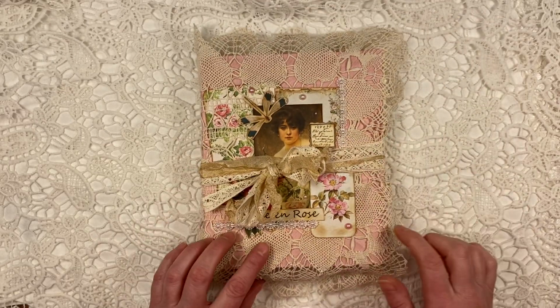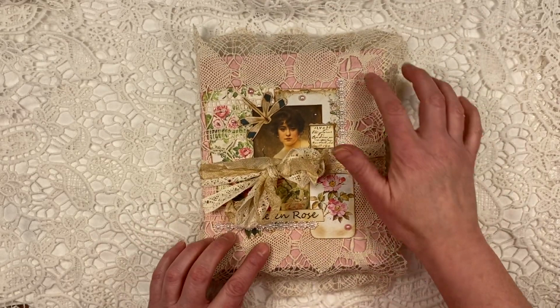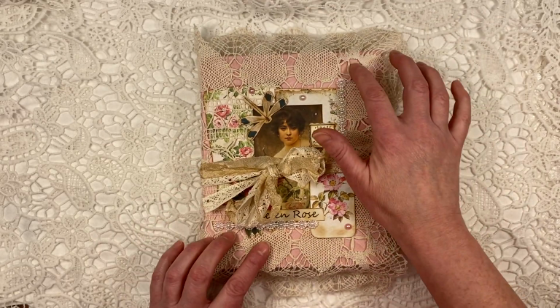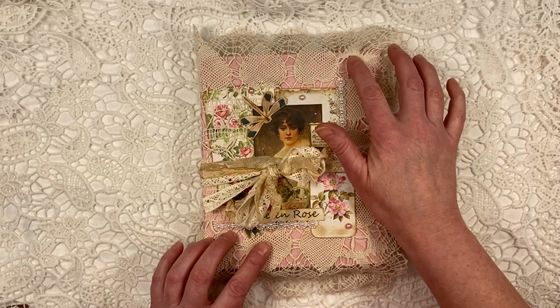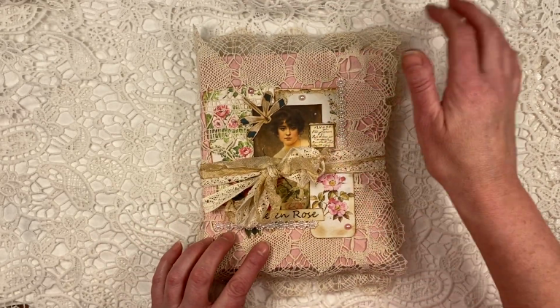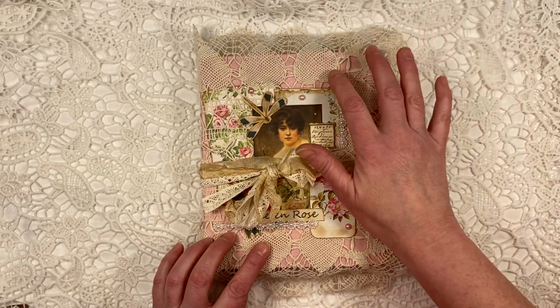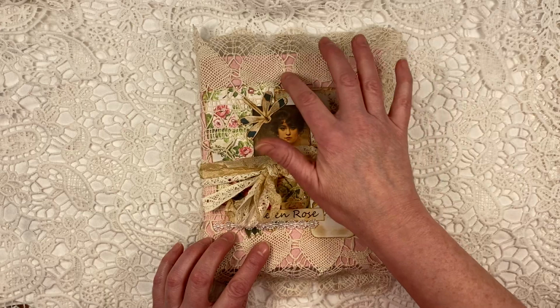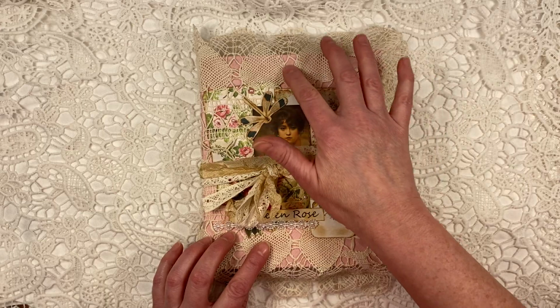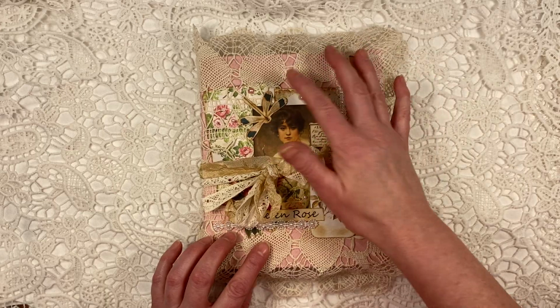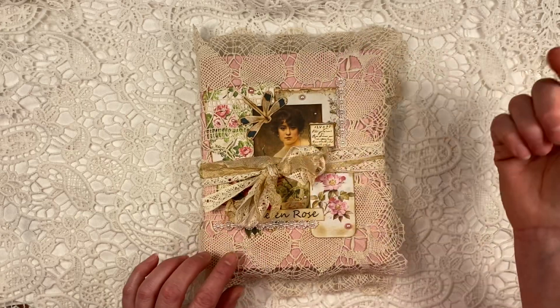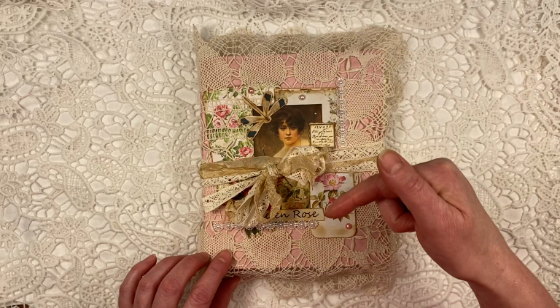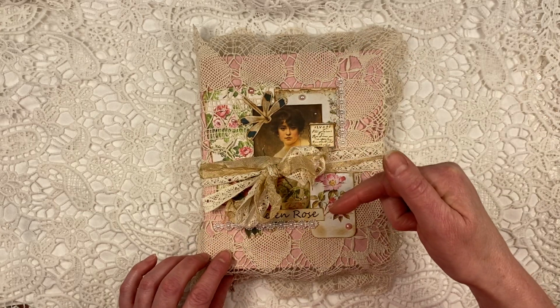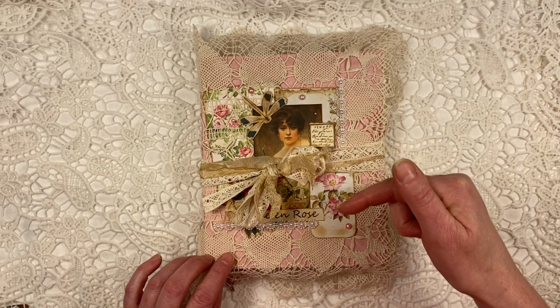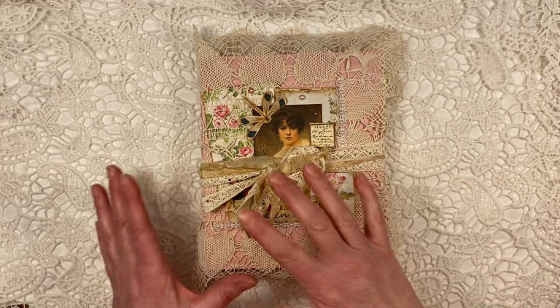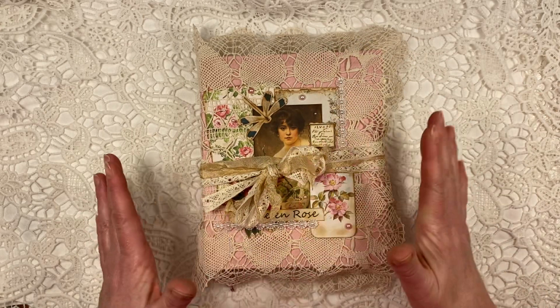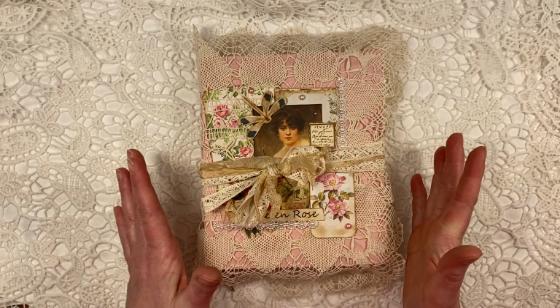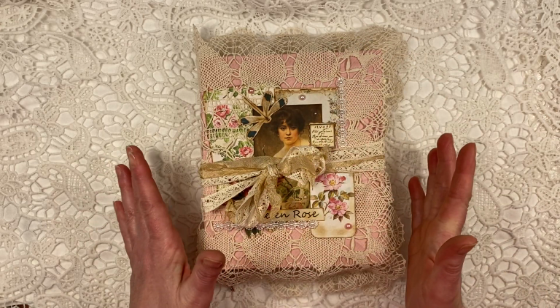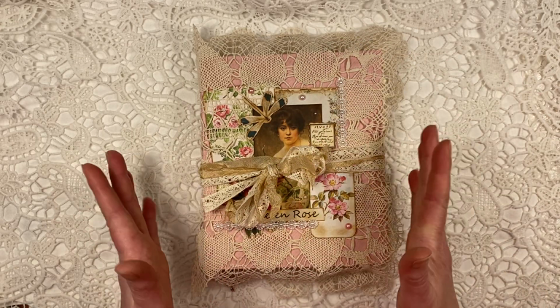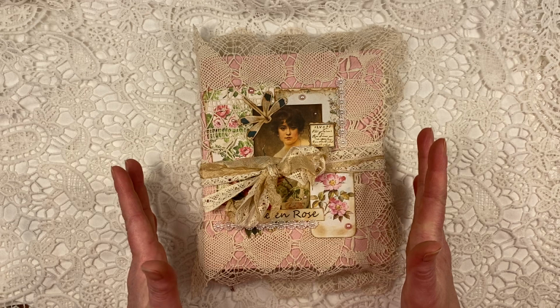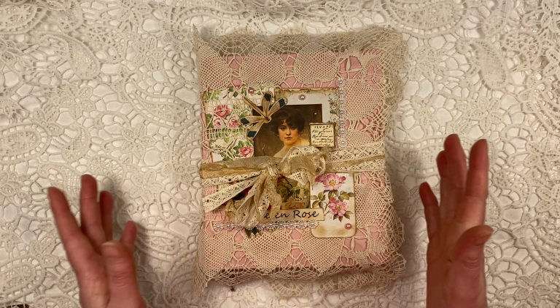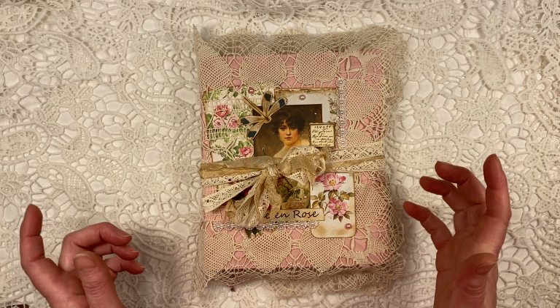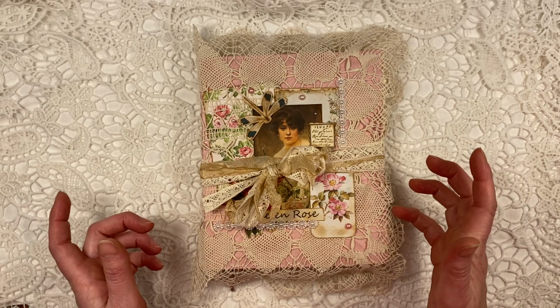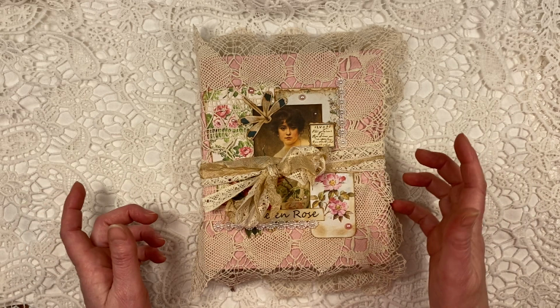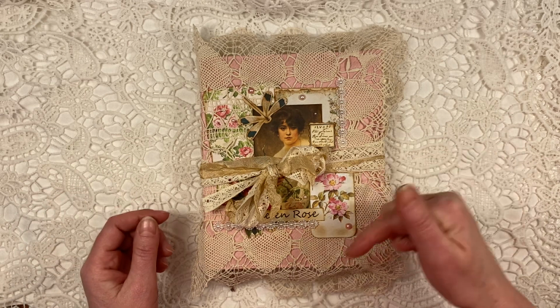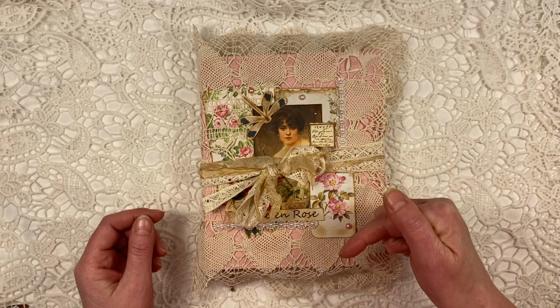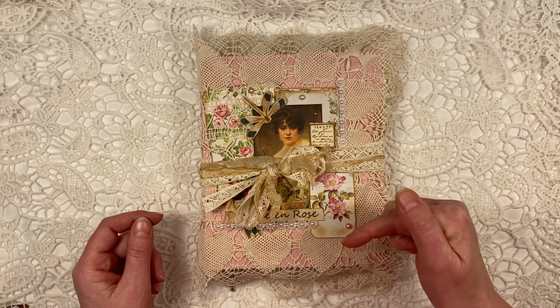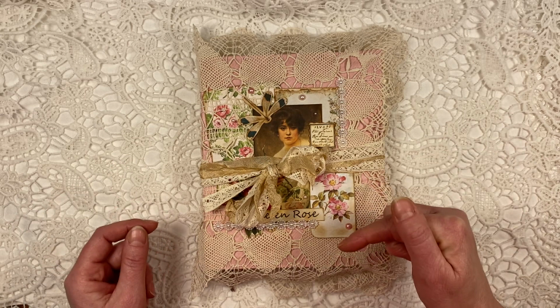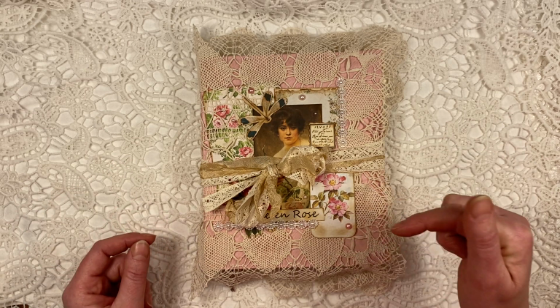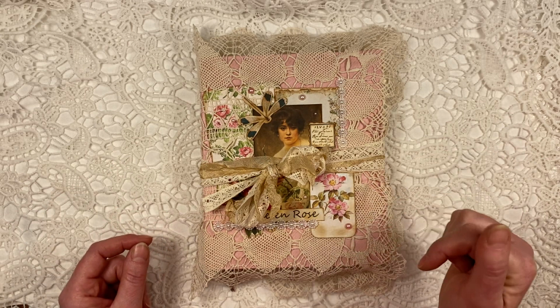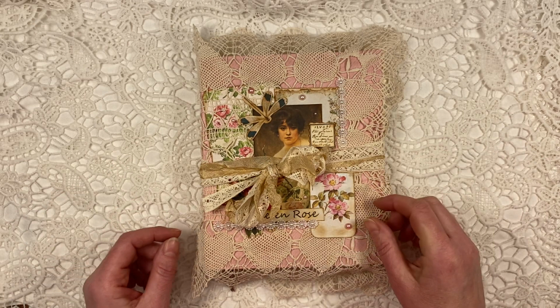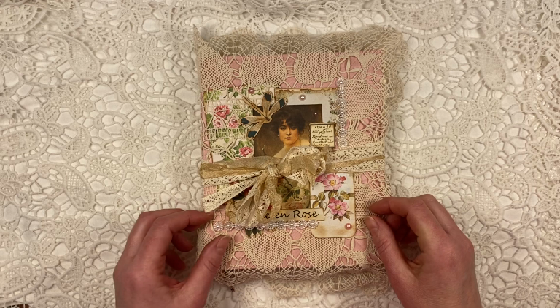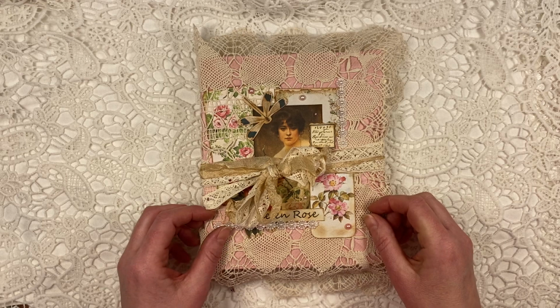Then I put on the pink flower paper. If you've seen my previous video showing you the bits and pieces and the whole kit that I was going to use, I'll put a link to that video below this video as well.